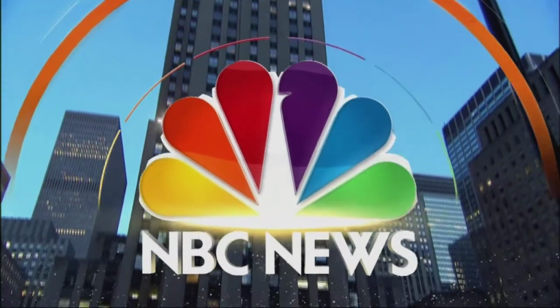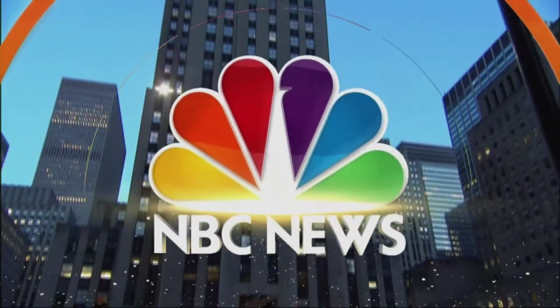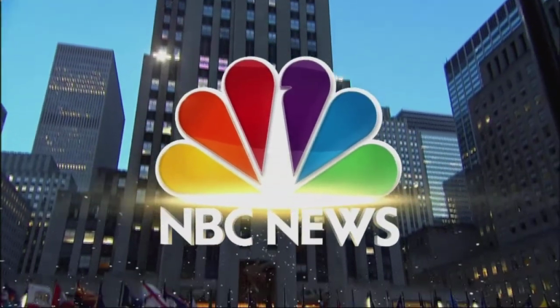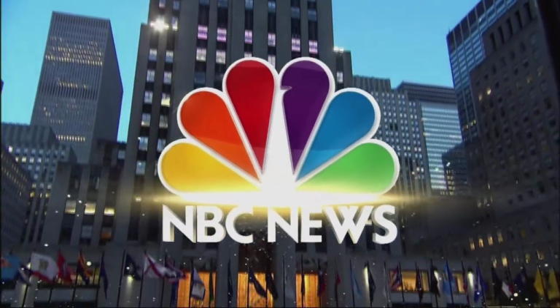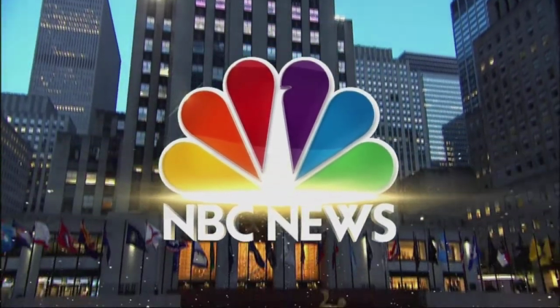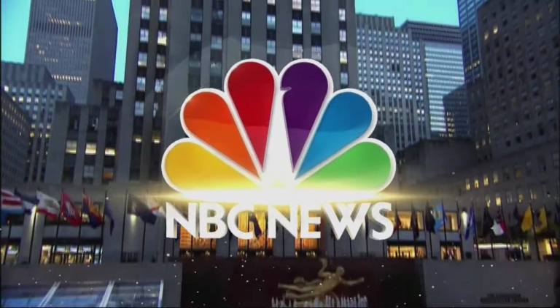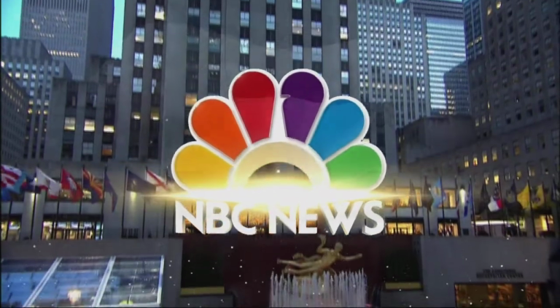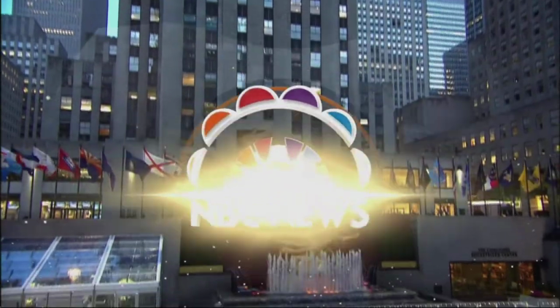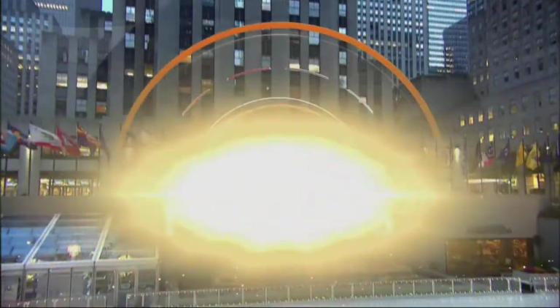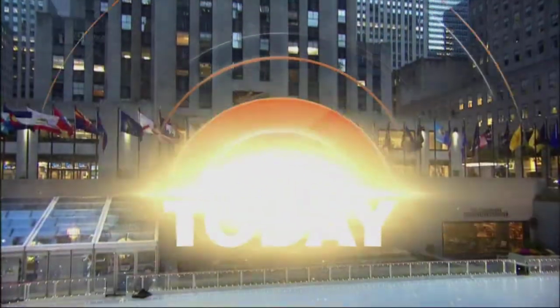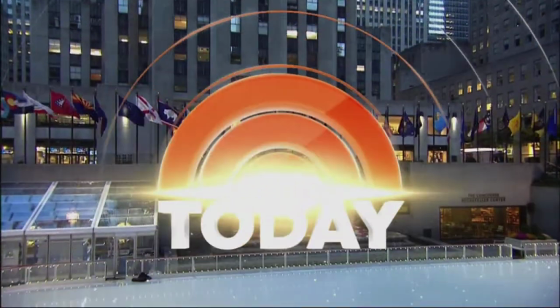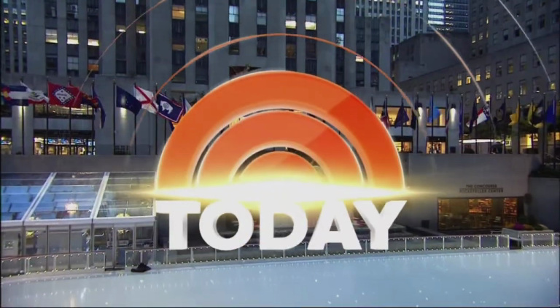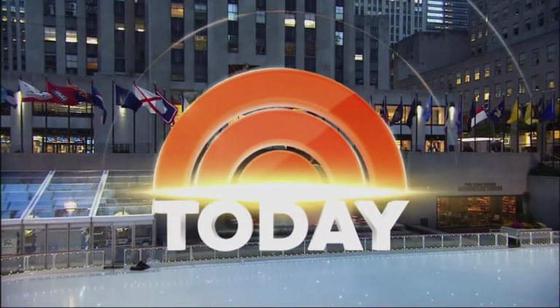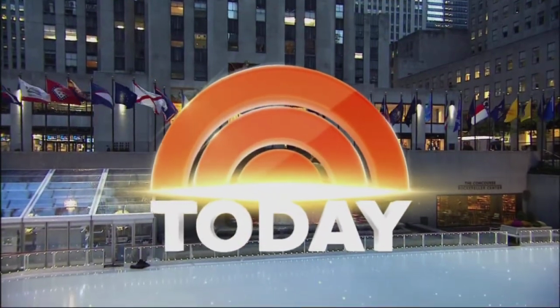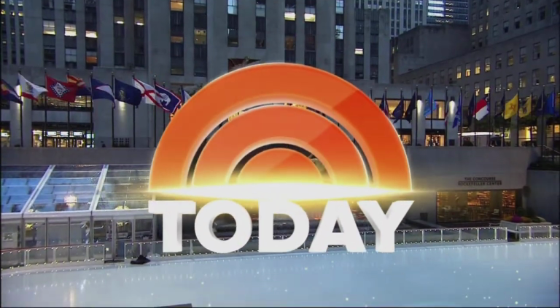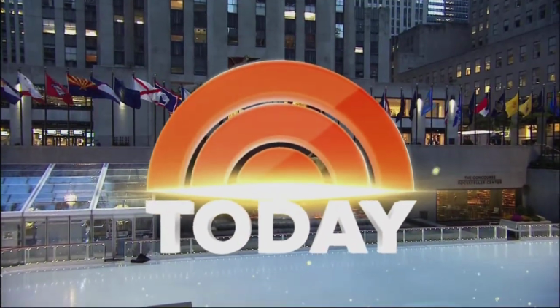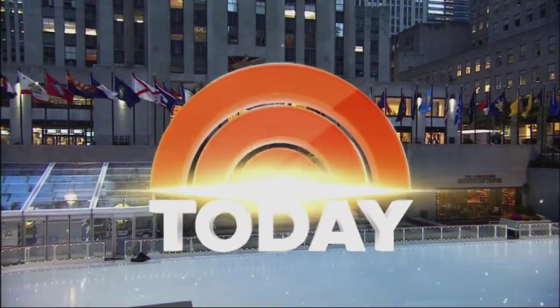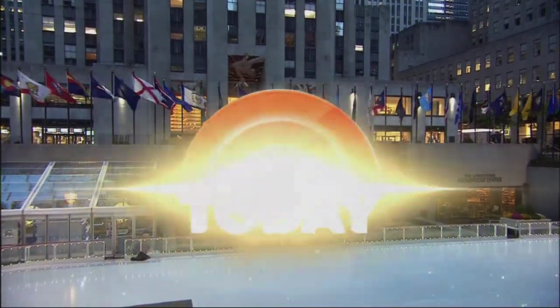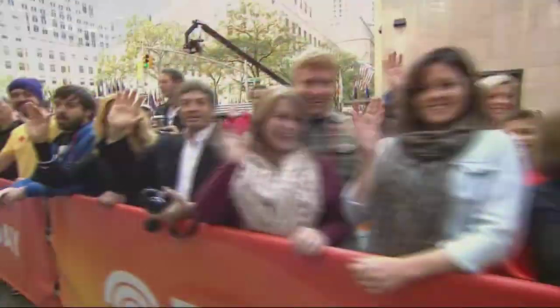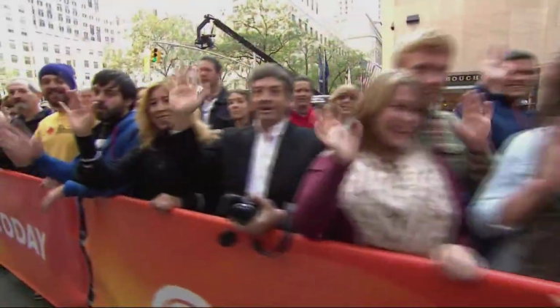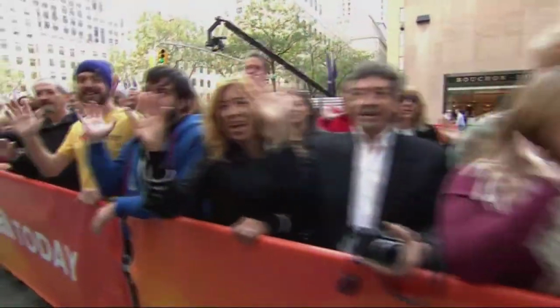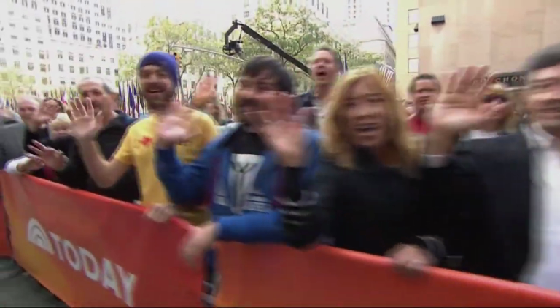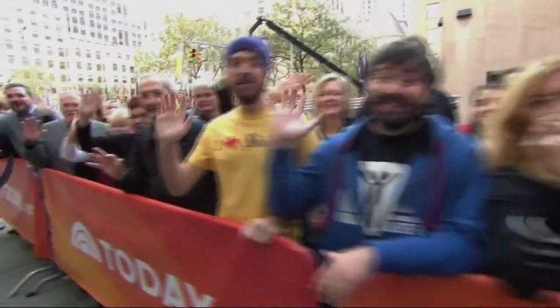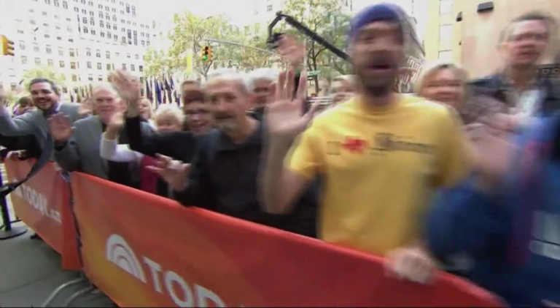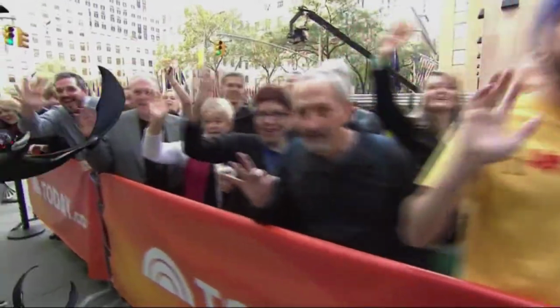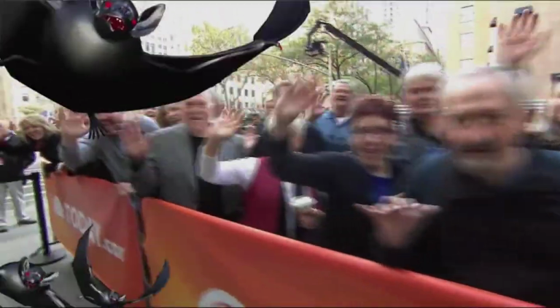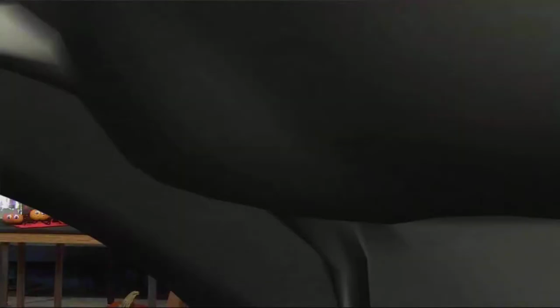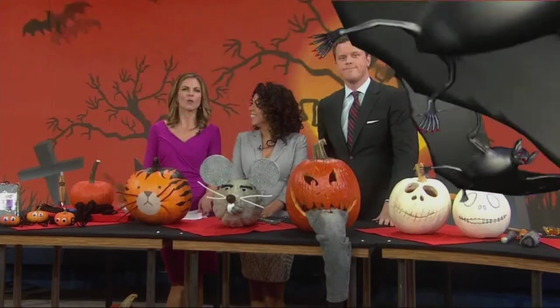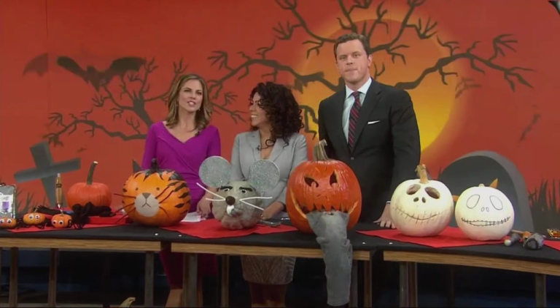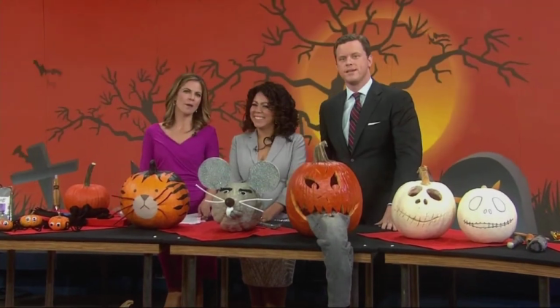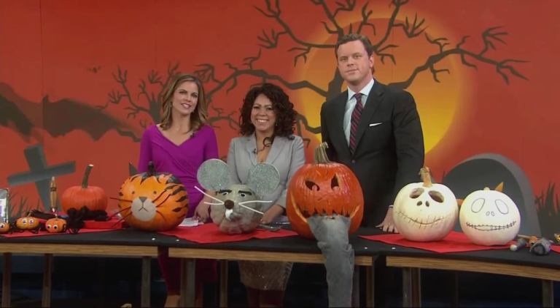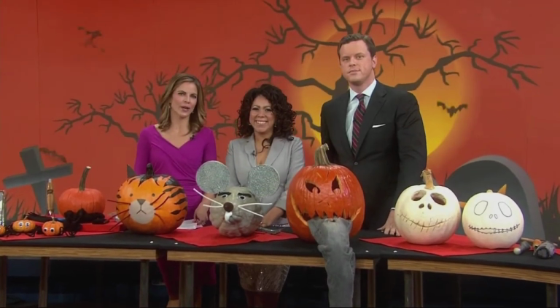From NBC News, this is Today. Back now with a Halloween how-to: outrageous pumpkin decorating.